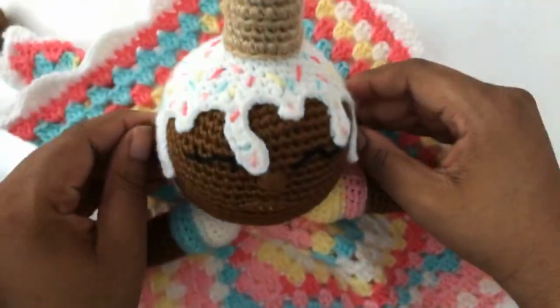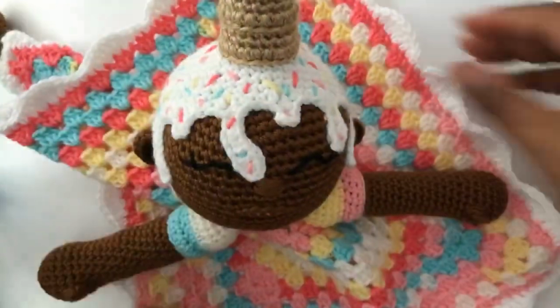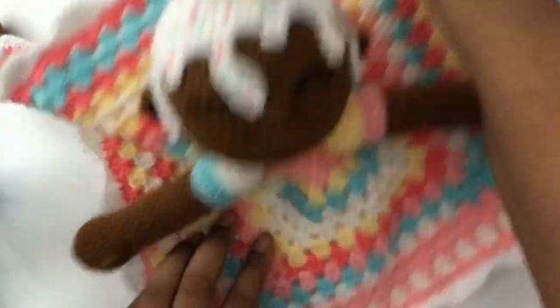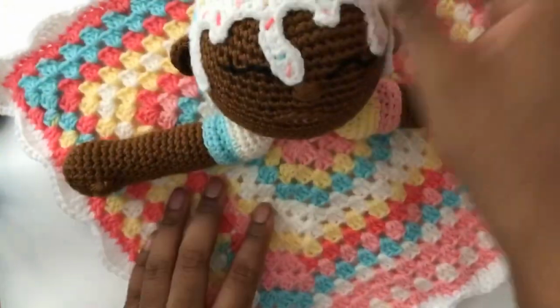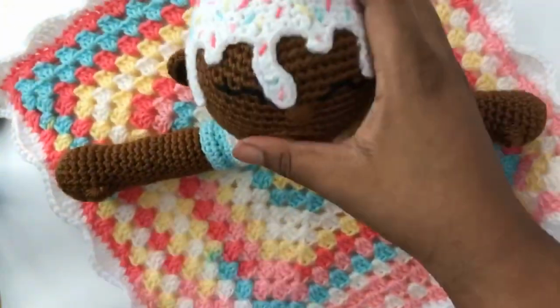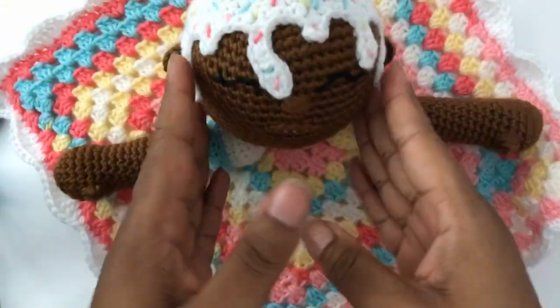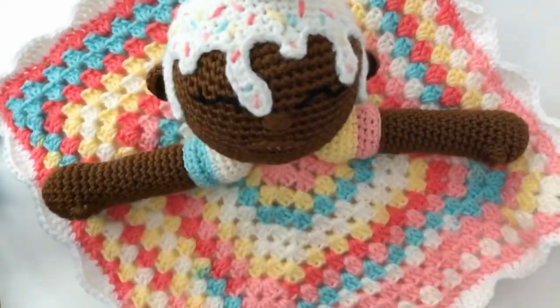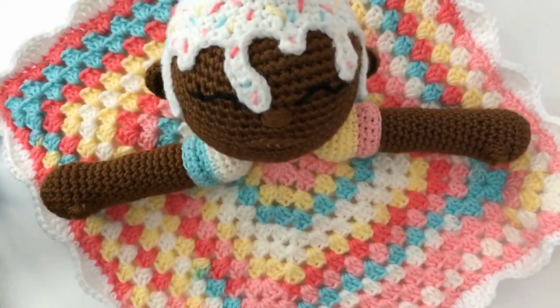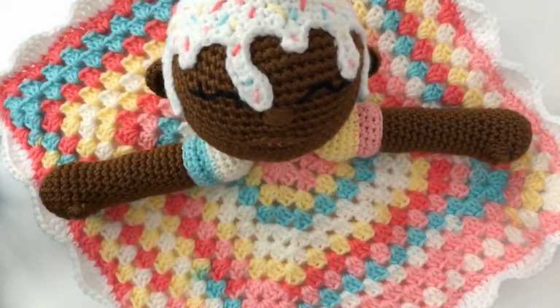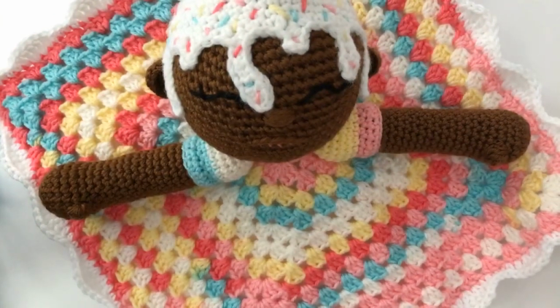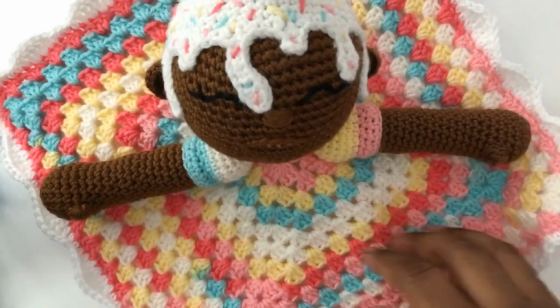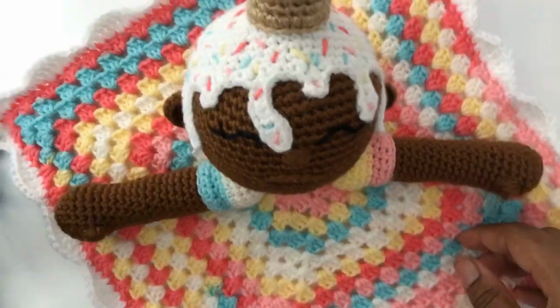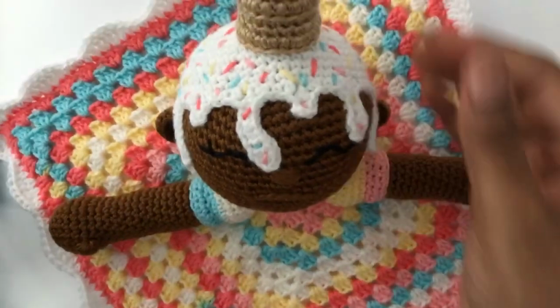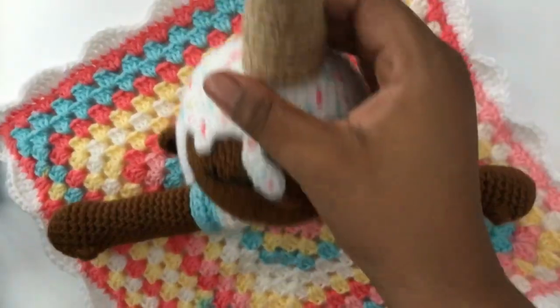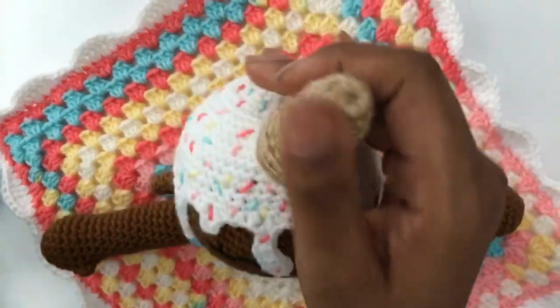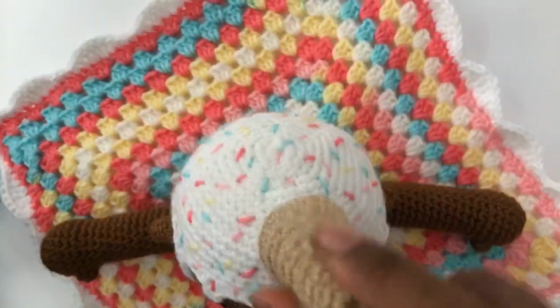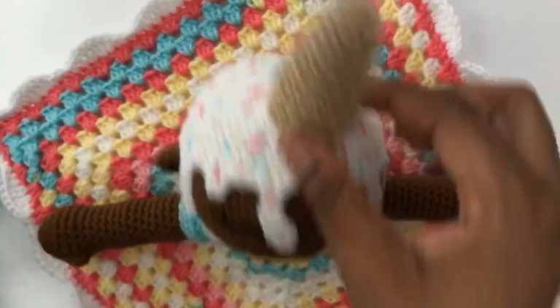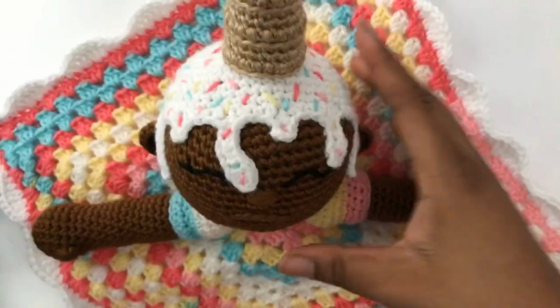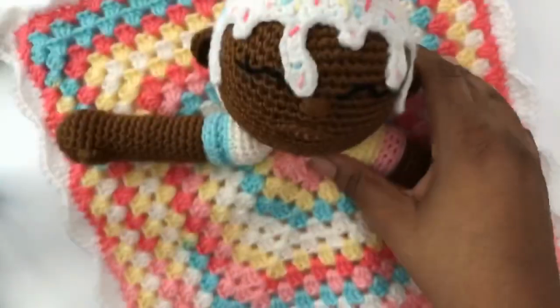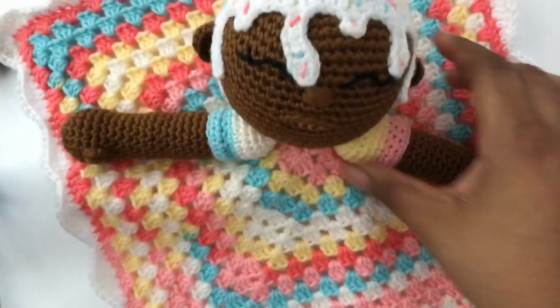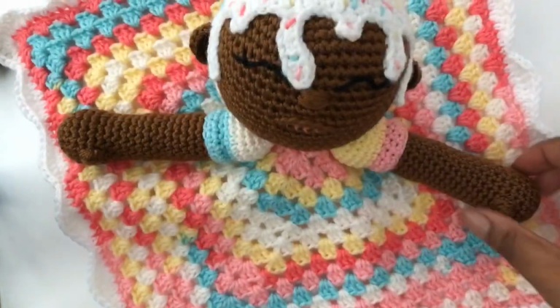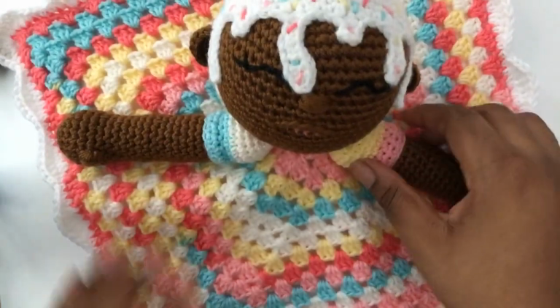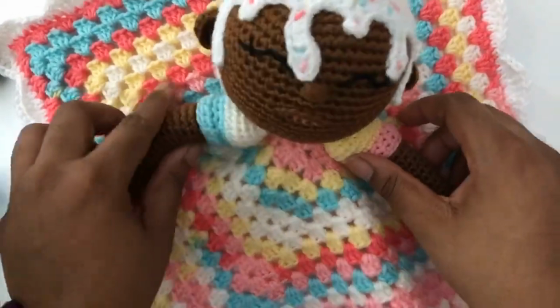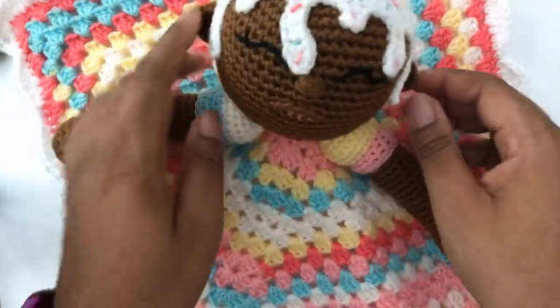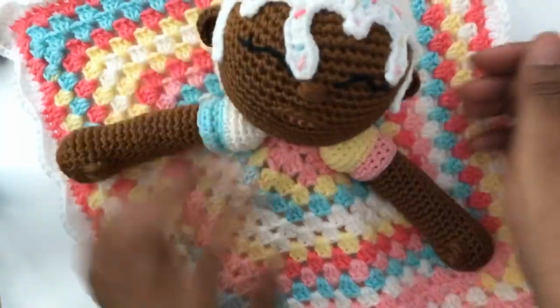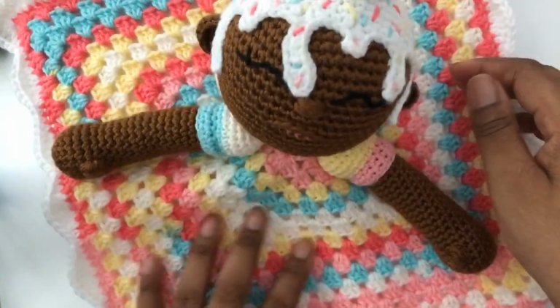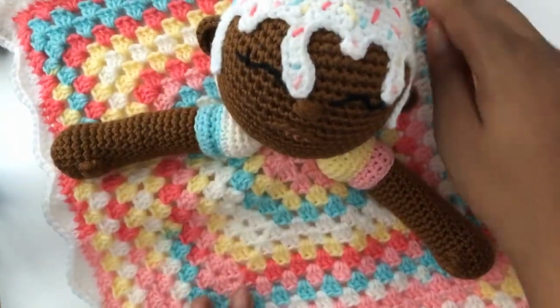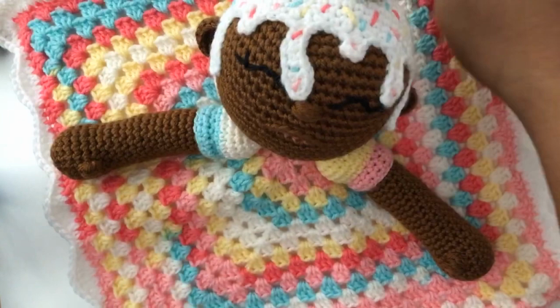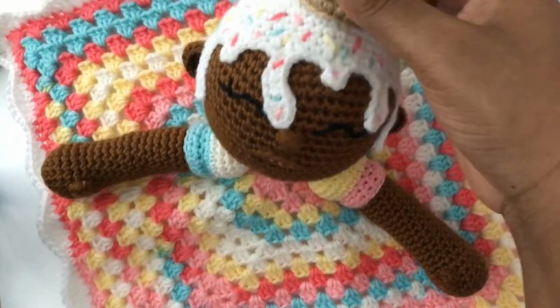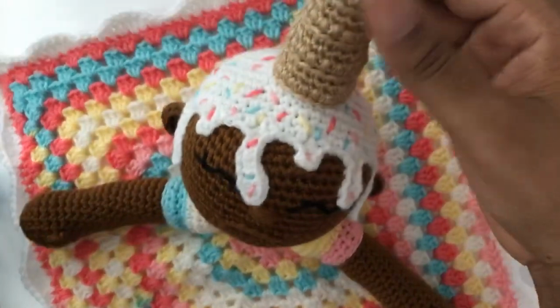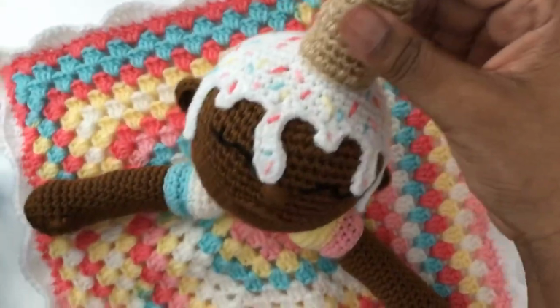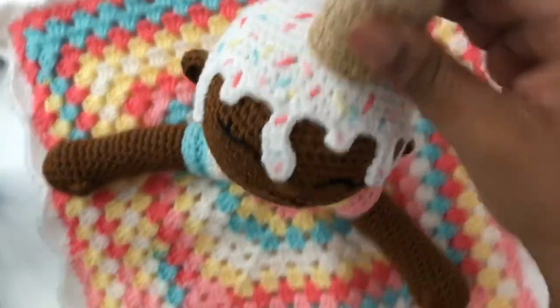Now the only thing left for me to do is test my own pattern. The ice cream unicorn lovey pattern will be released tomorrow at 5 PM Eastern Standard Time.